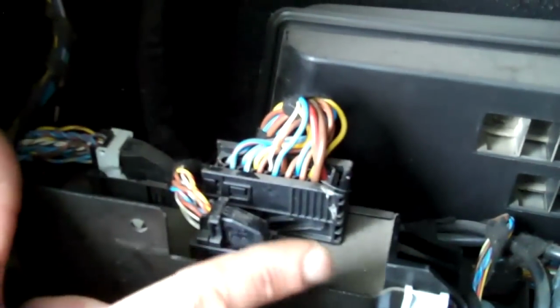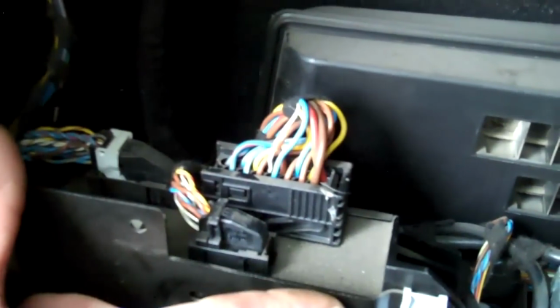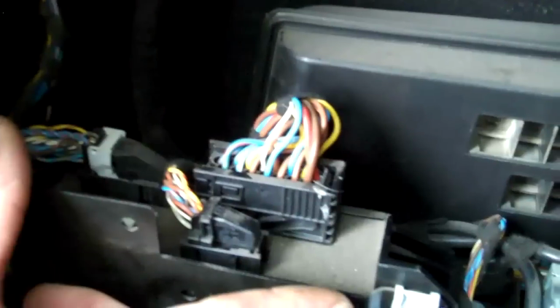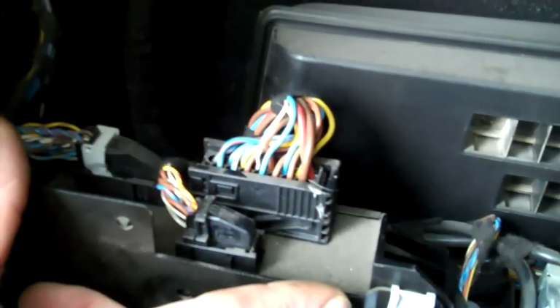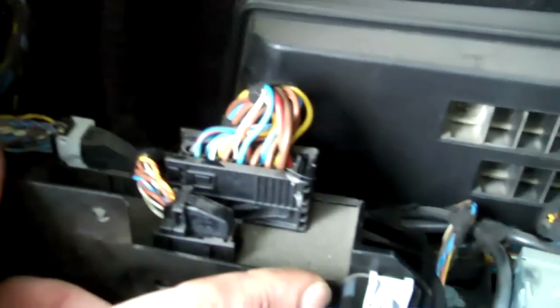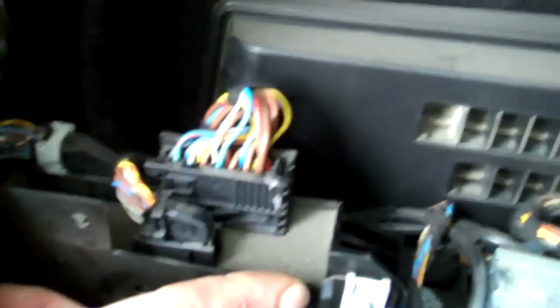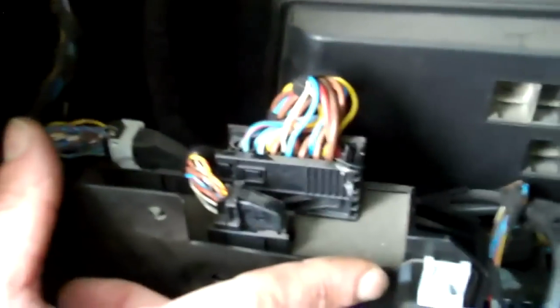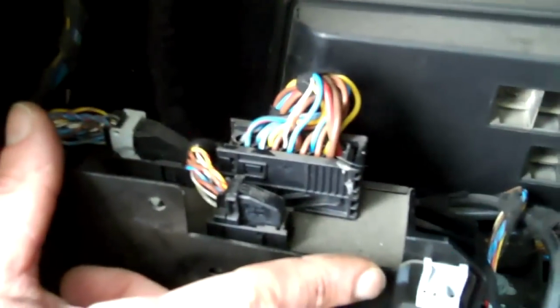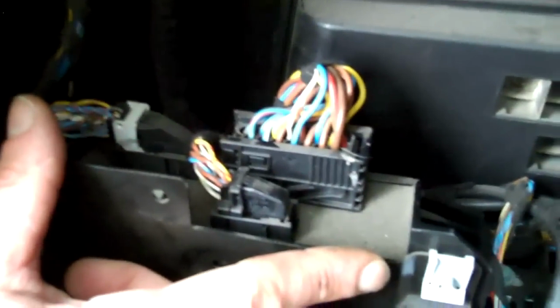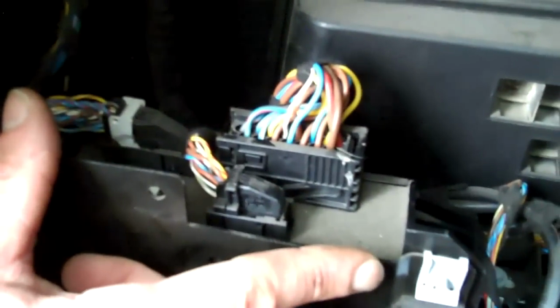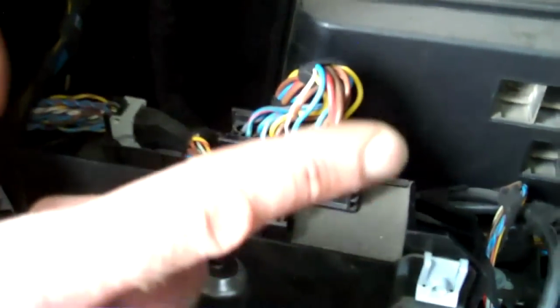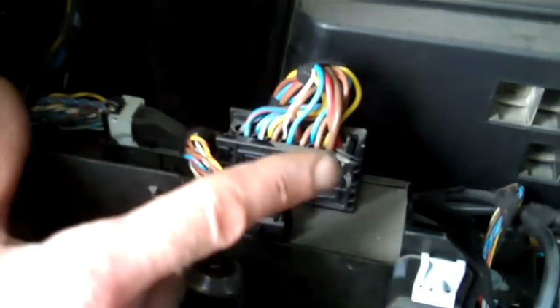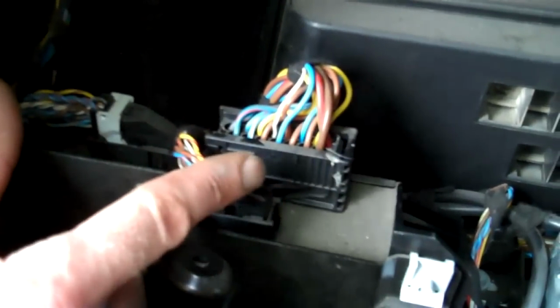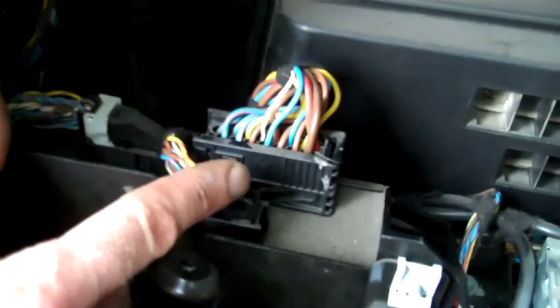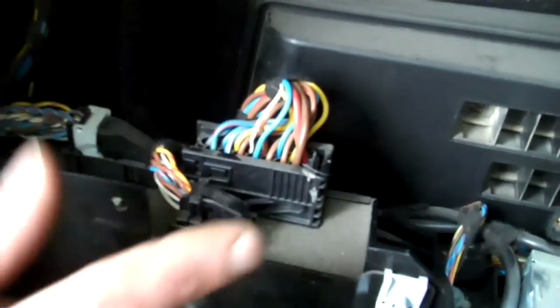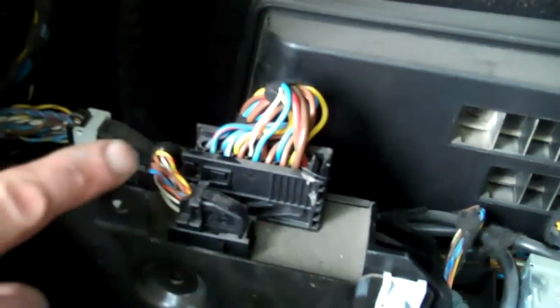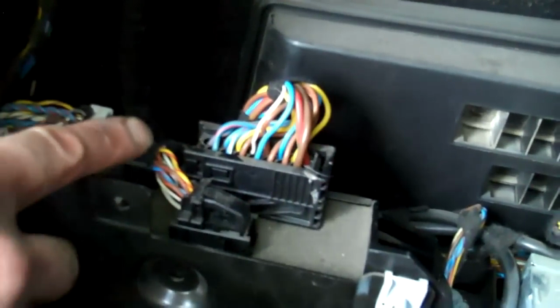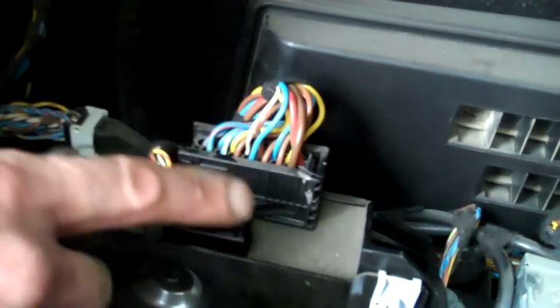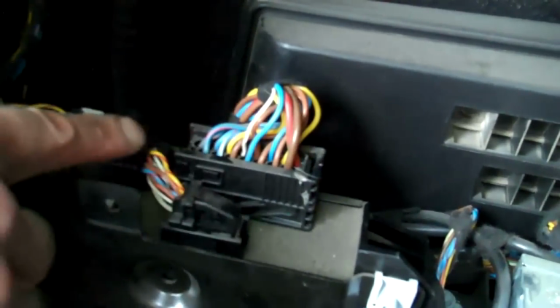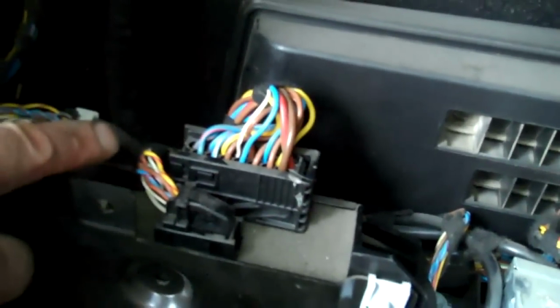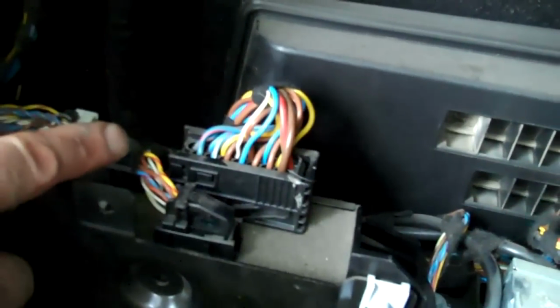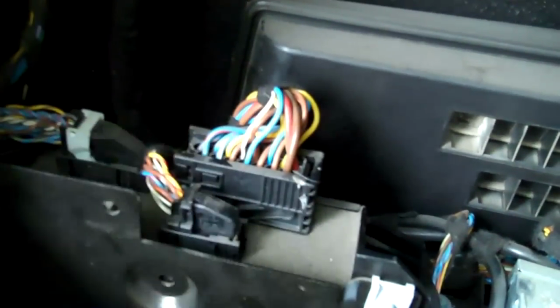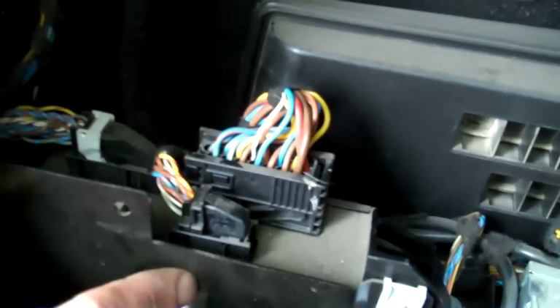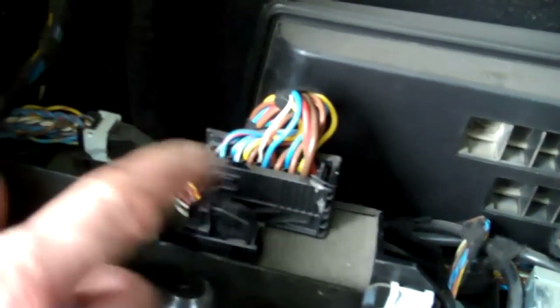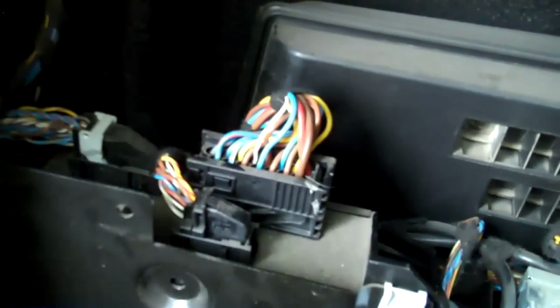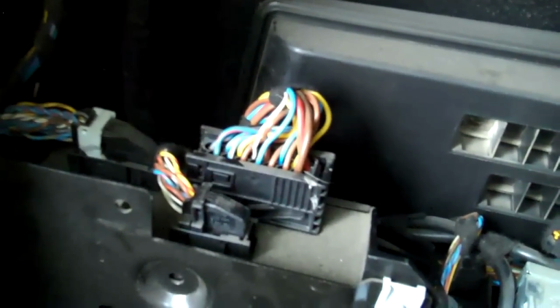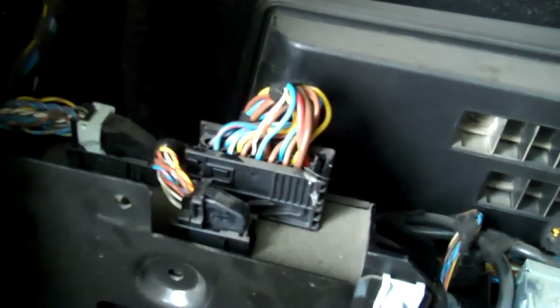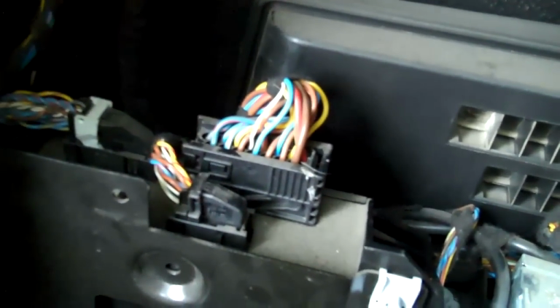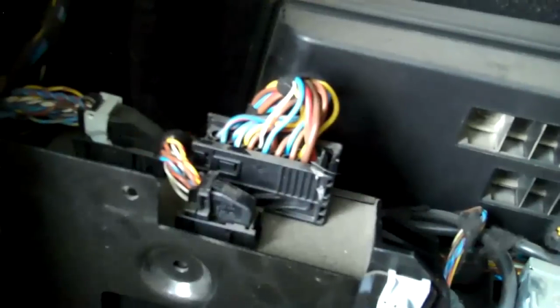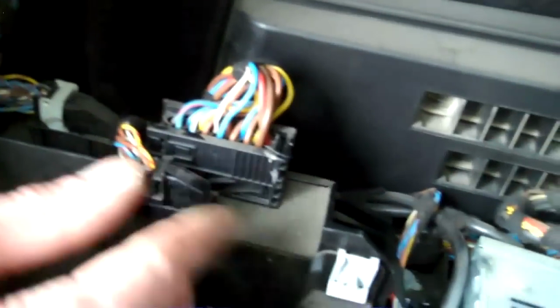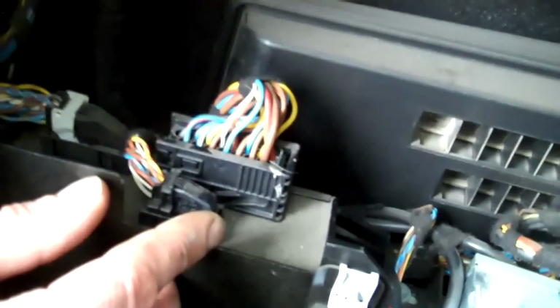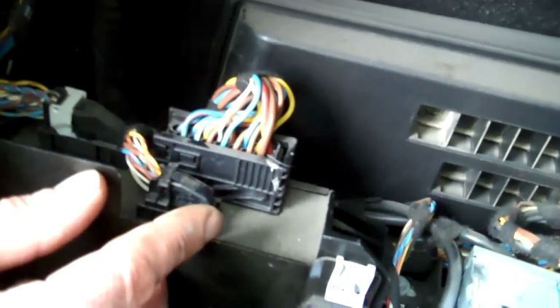Currently the sat nav upgrade kit we sell, we haven't yet got it interfaced into this one, but we're nearly there. It'll basically be a lead that's going to connect in at the rear here.